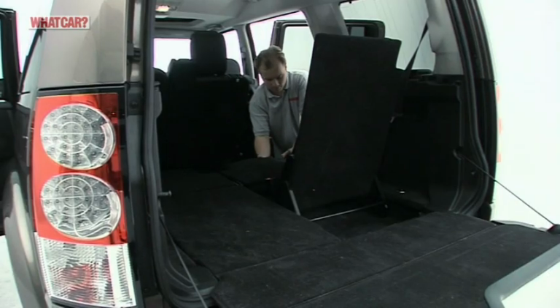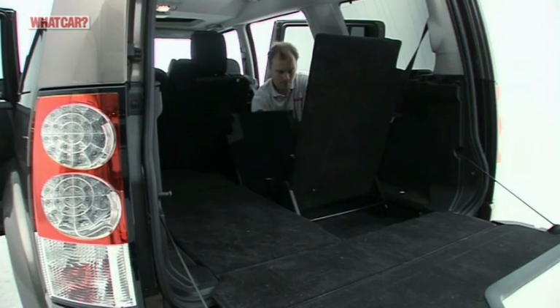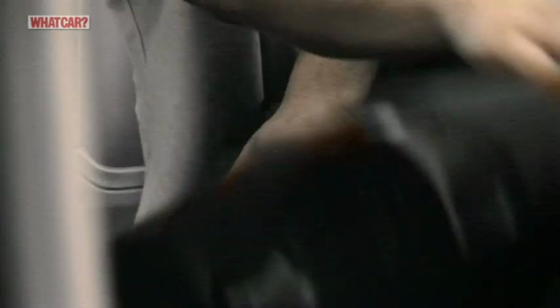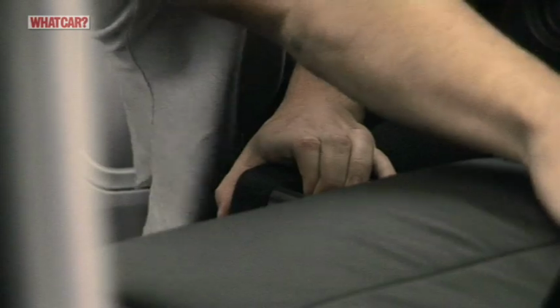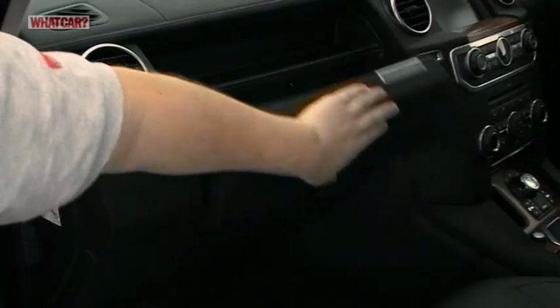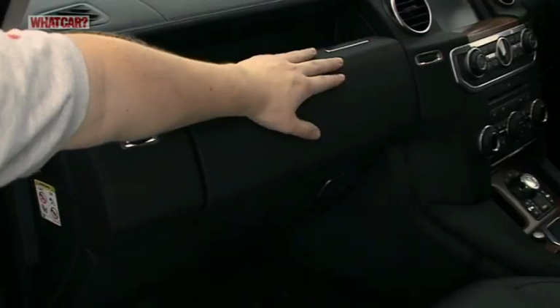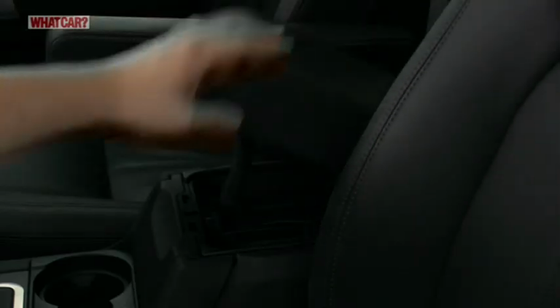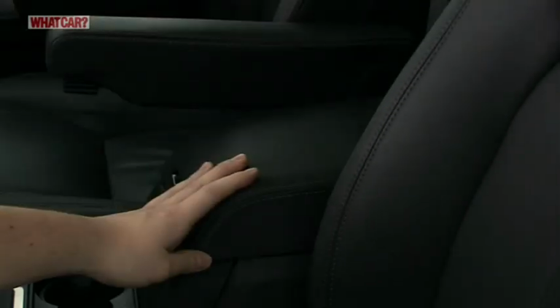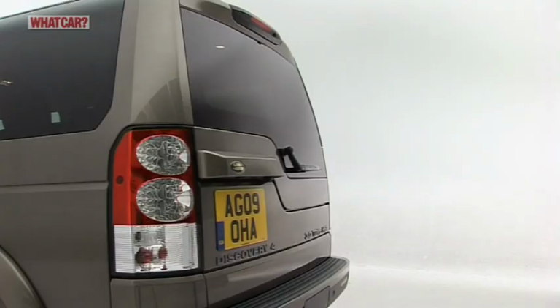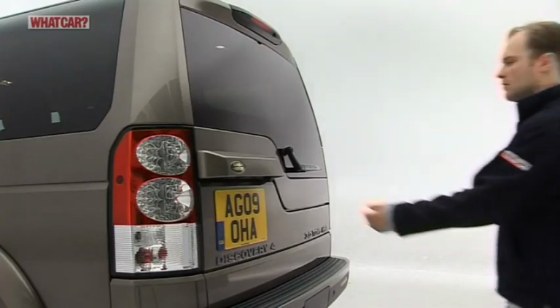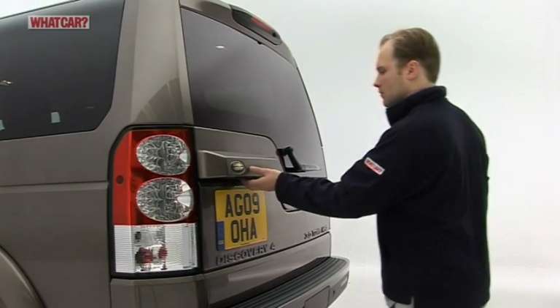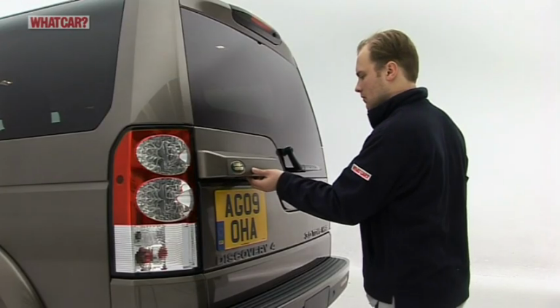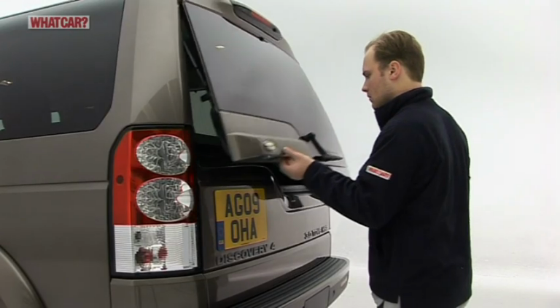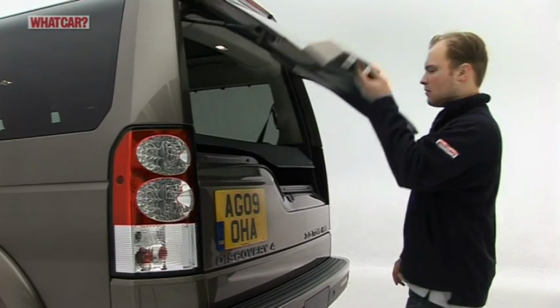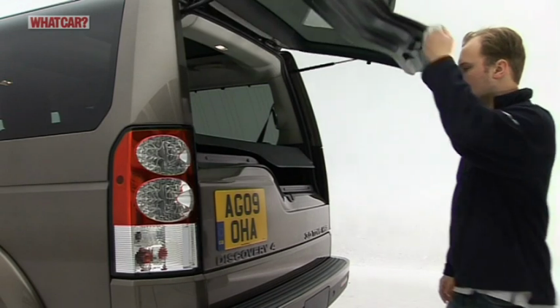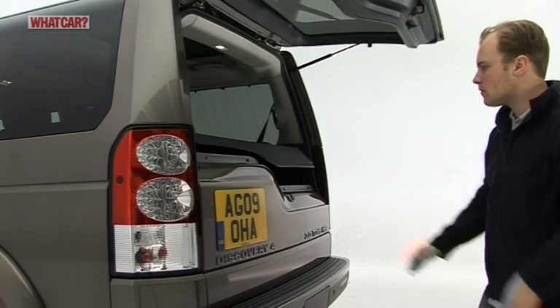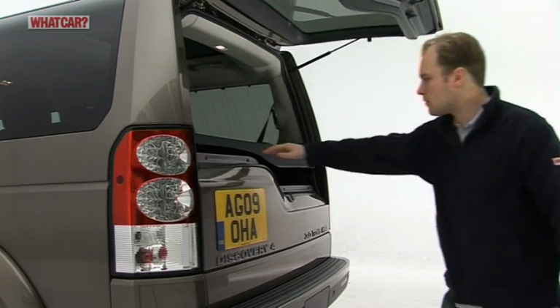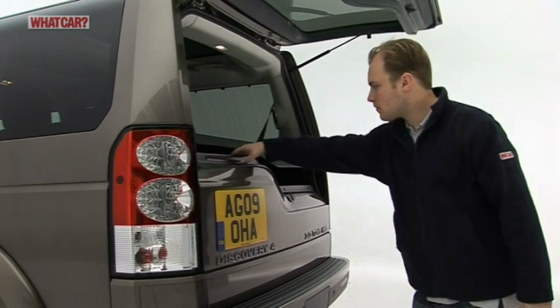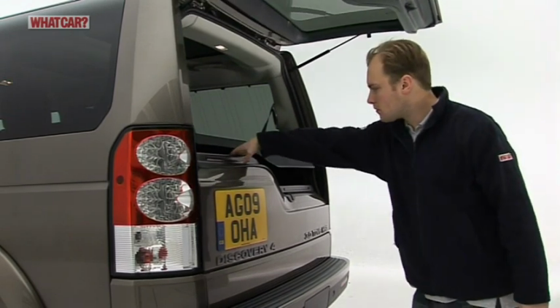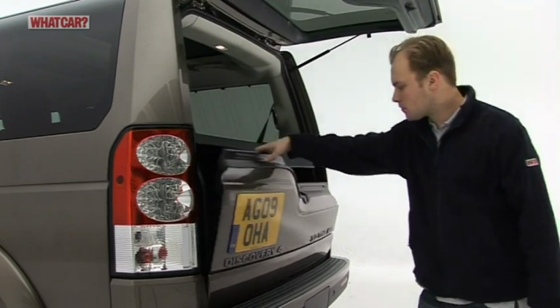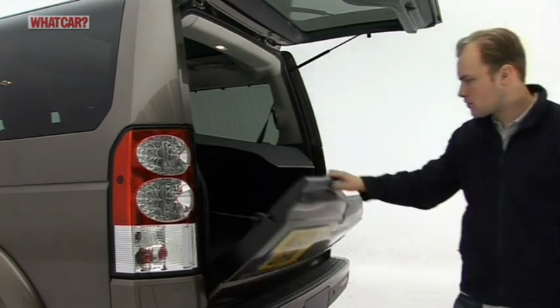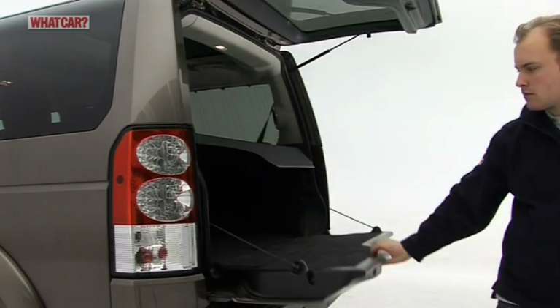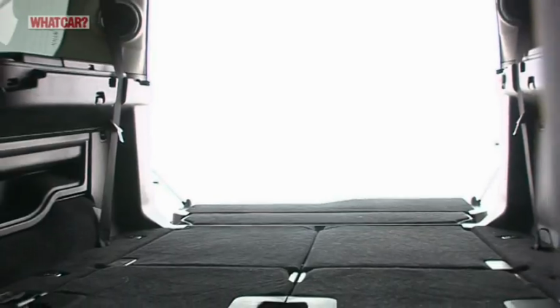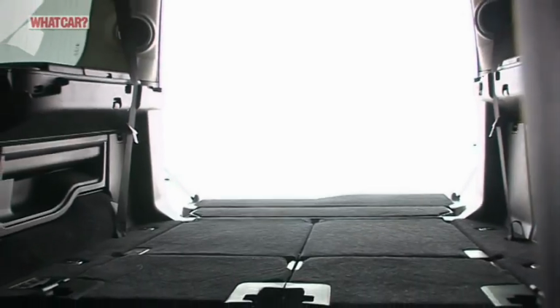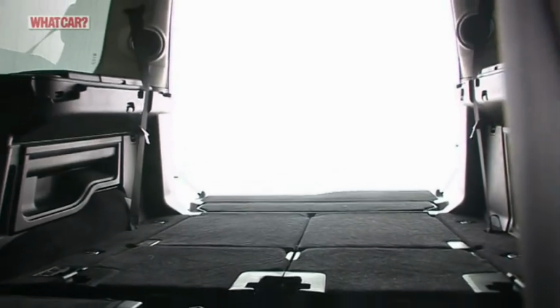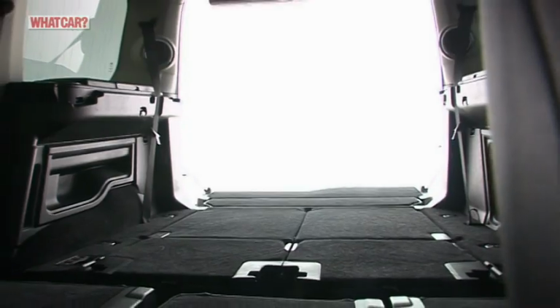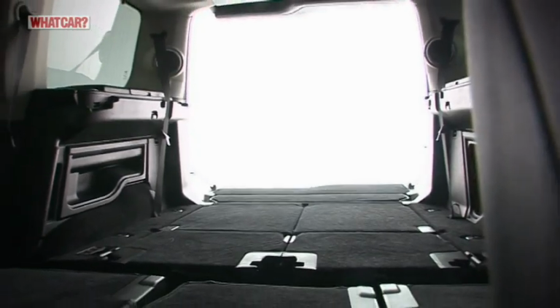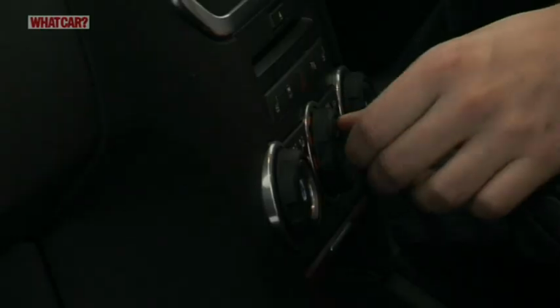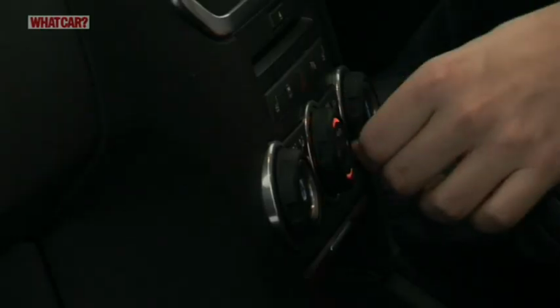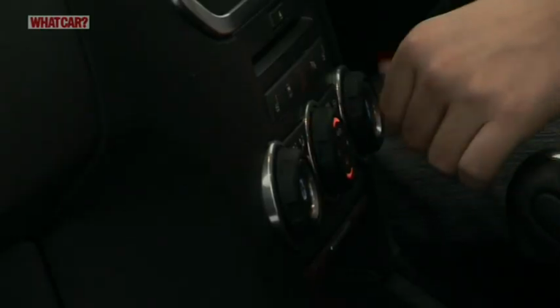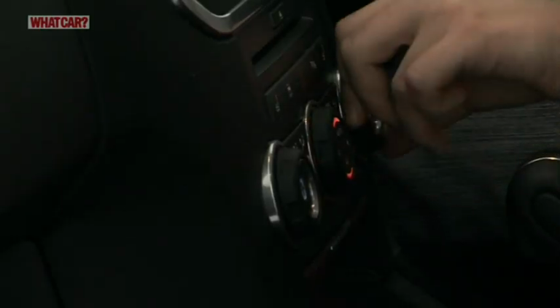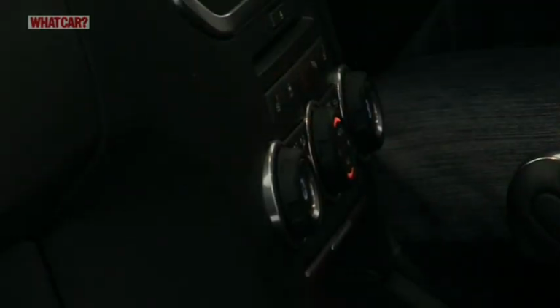You can get seven adults inside a Discovery with comparative ease, and there are plenty of storage areas. However, there's not much boot space when all the seats are in use. Still, if you need more room, the second and third rows fold down flat.